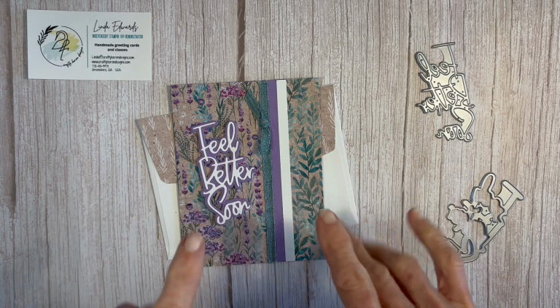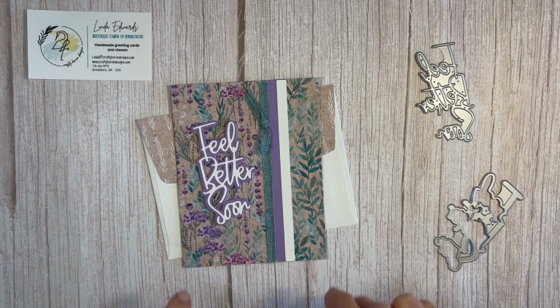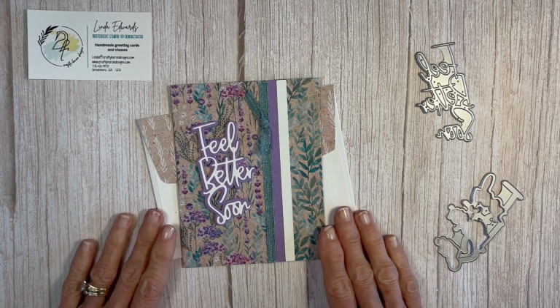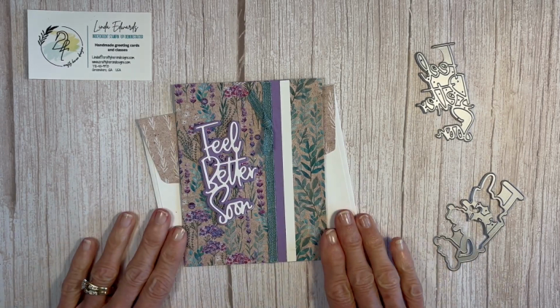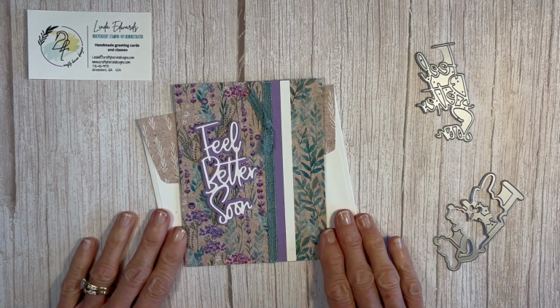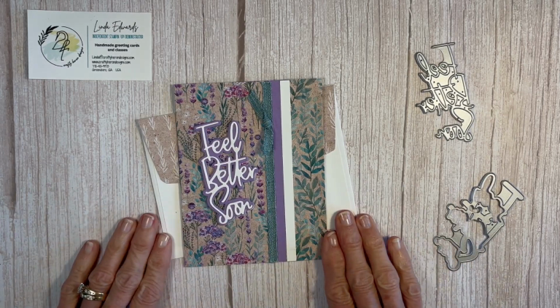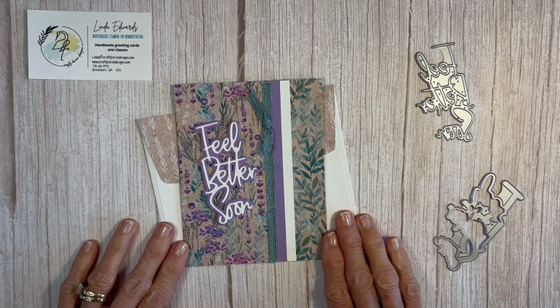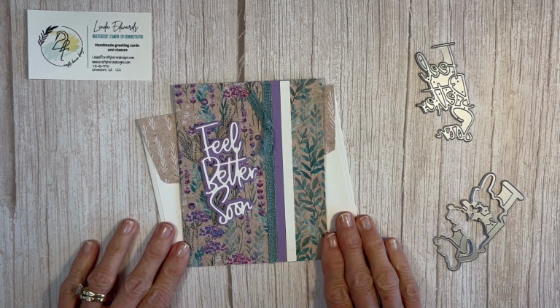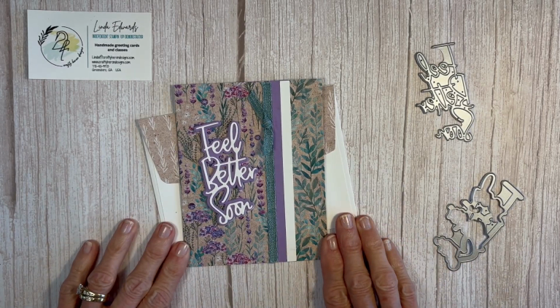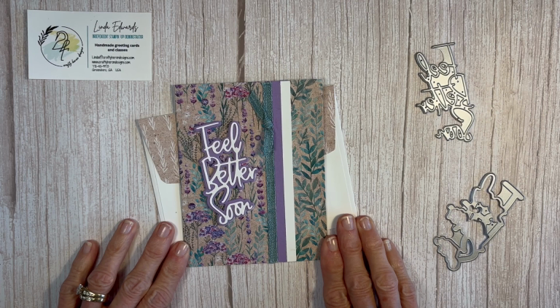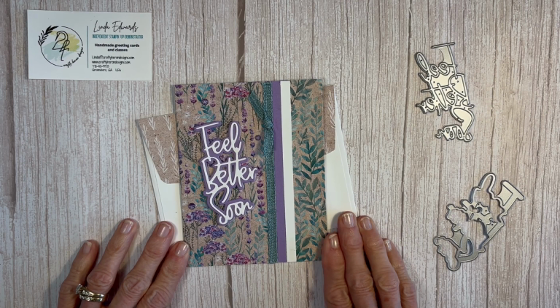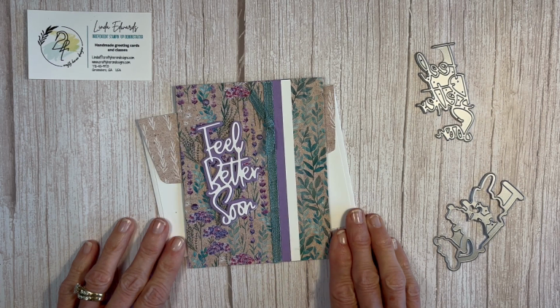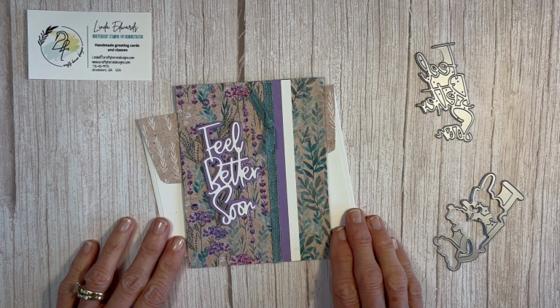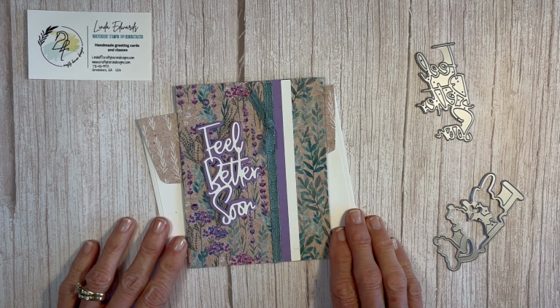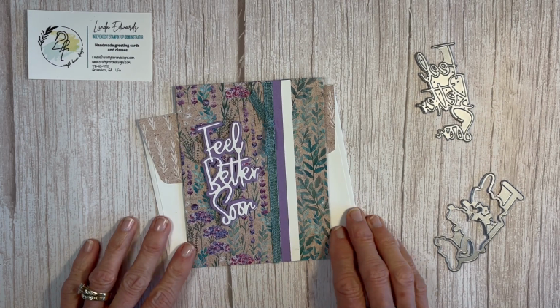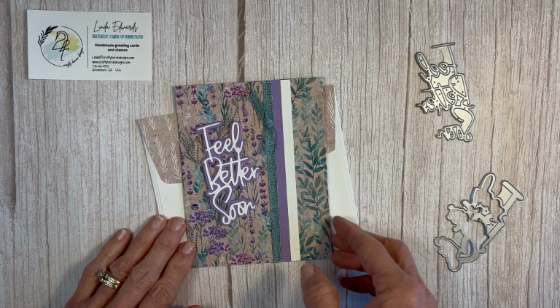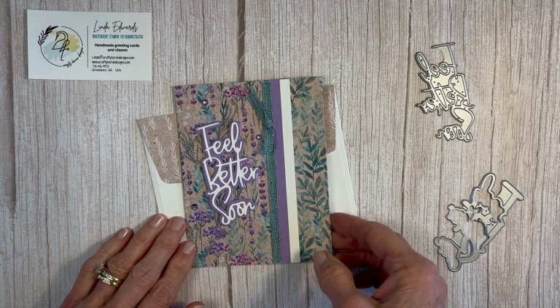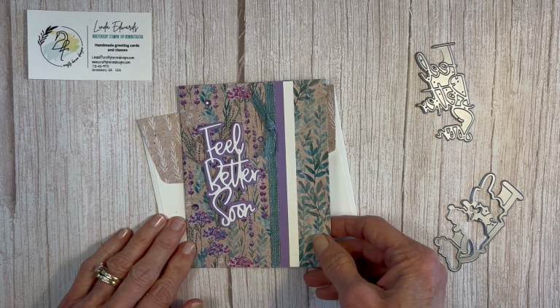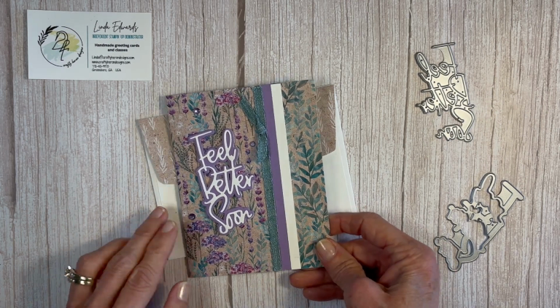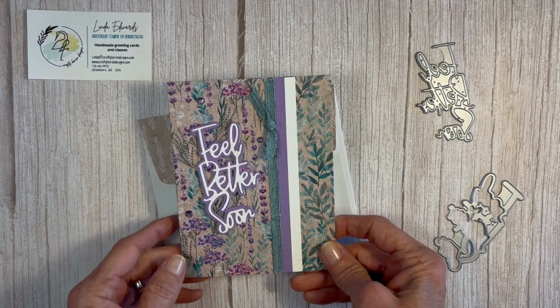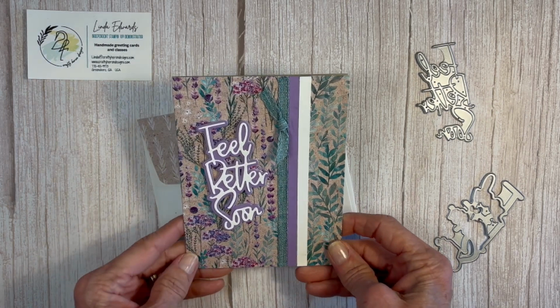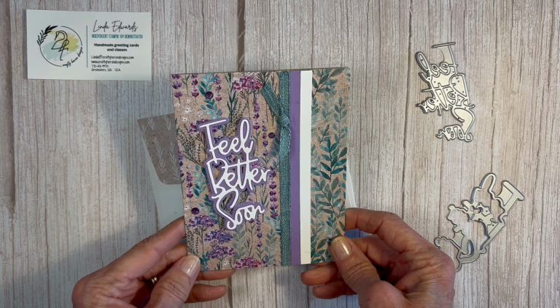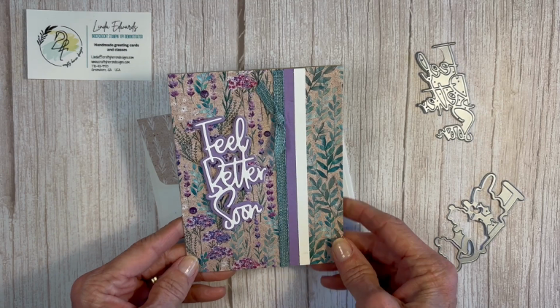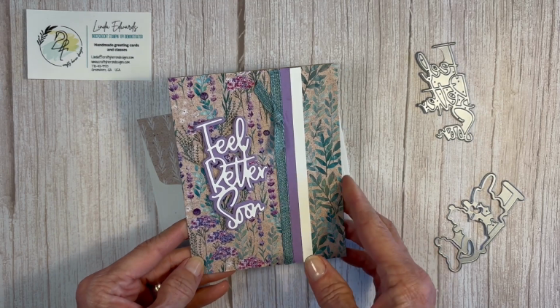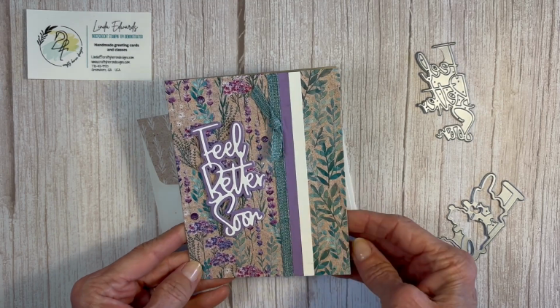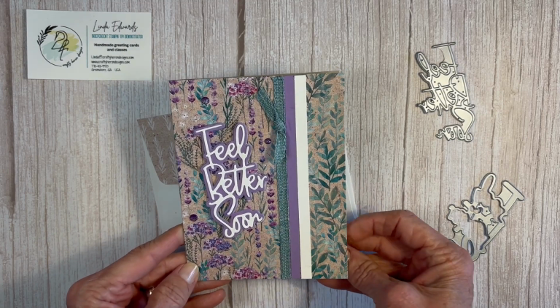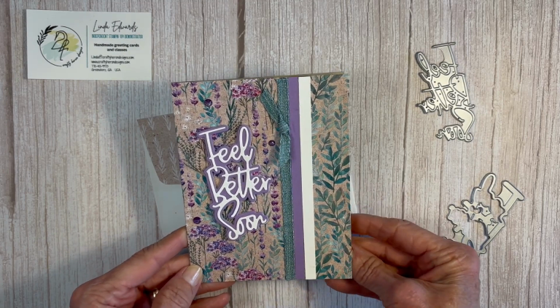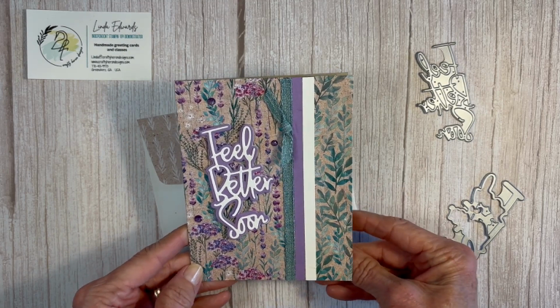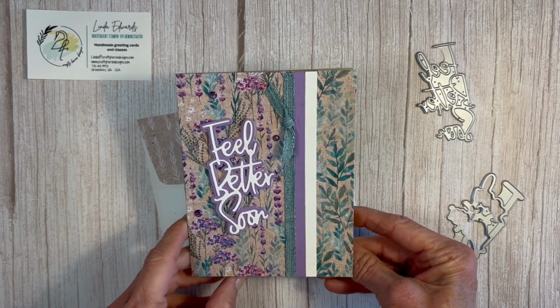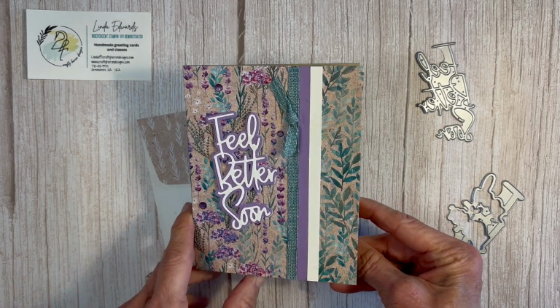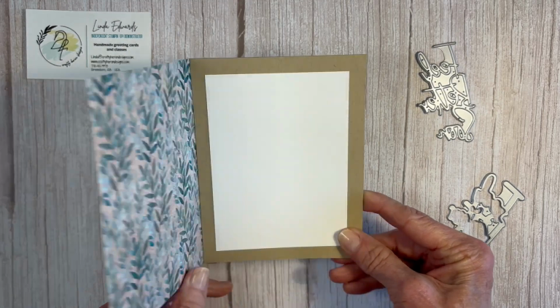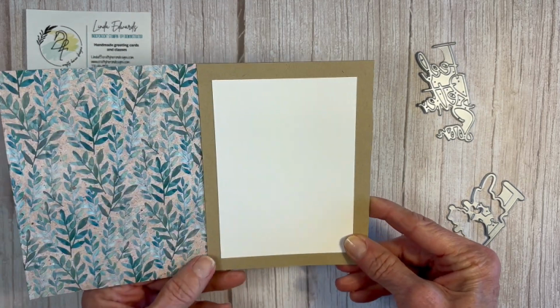Hello my Crafty friends! Thank you for joining me today. My name is Linda Edwards and I'm an independent Stampin' Up! demonstrator with Crafty Hair and Designs, and I'm going to show you how to make this beautiful Feel Better Soon card.